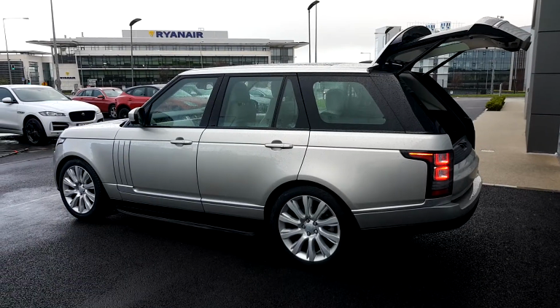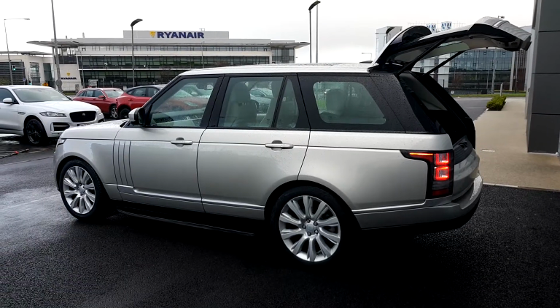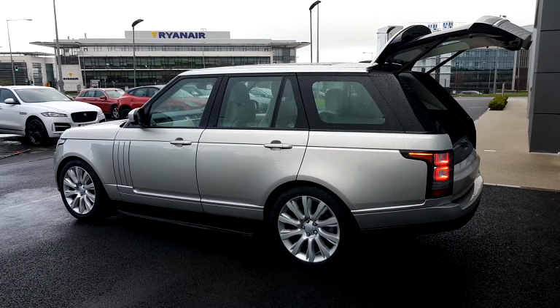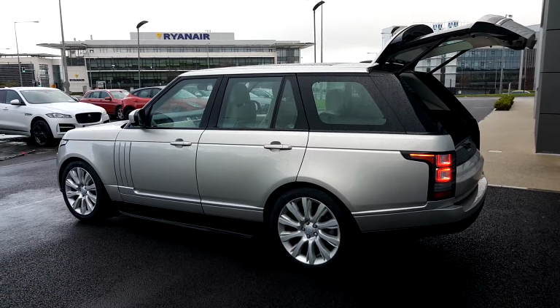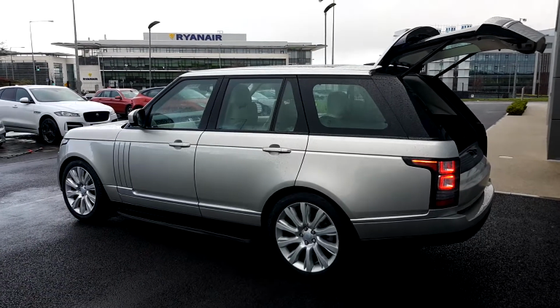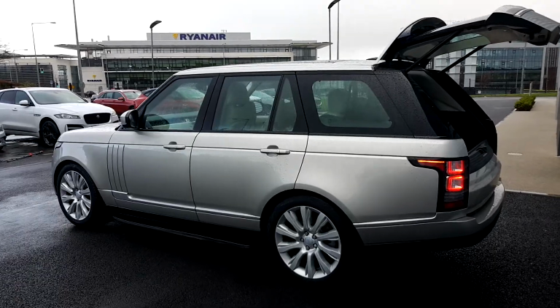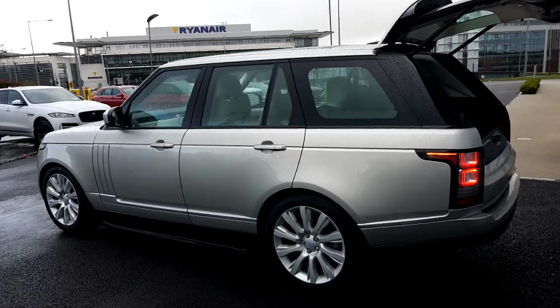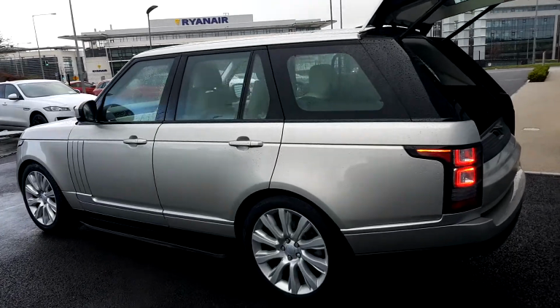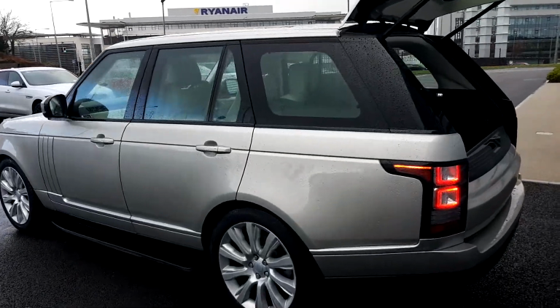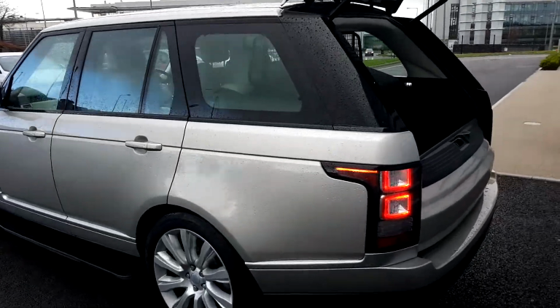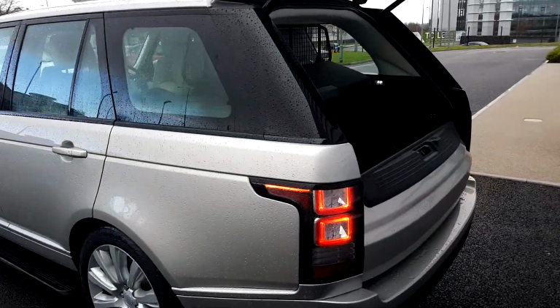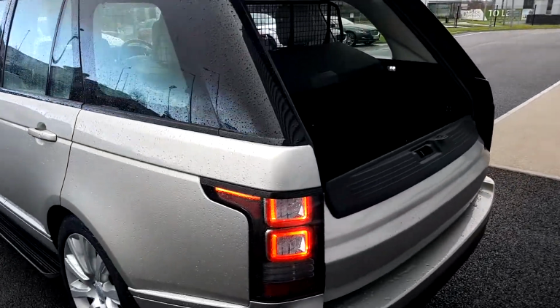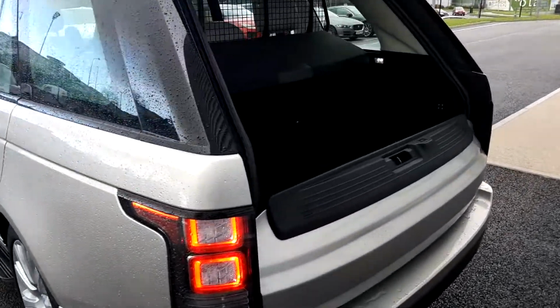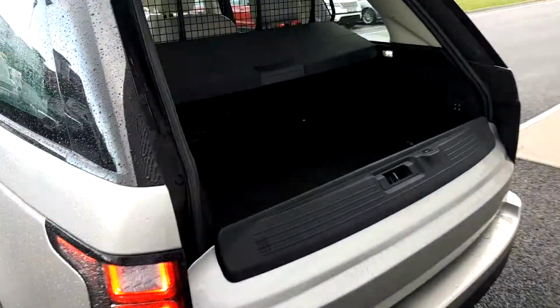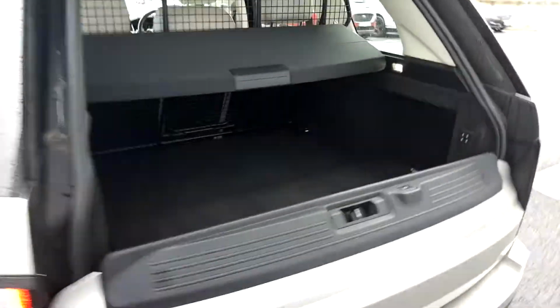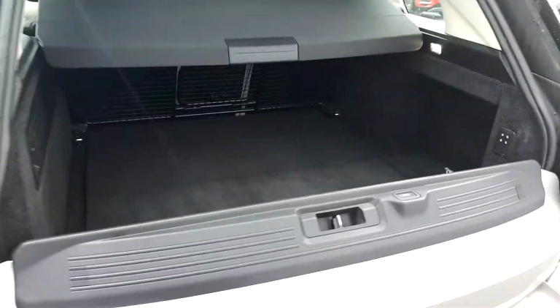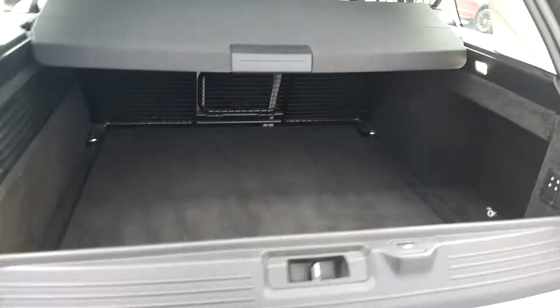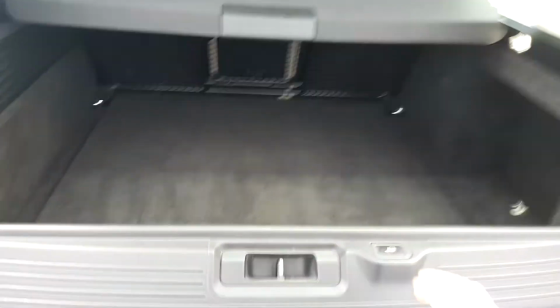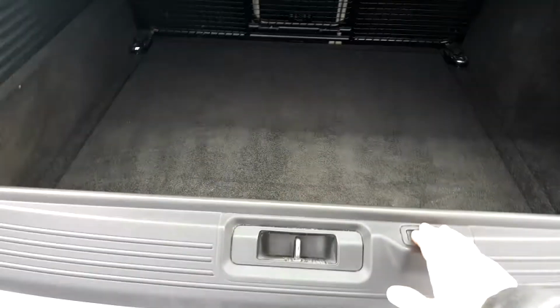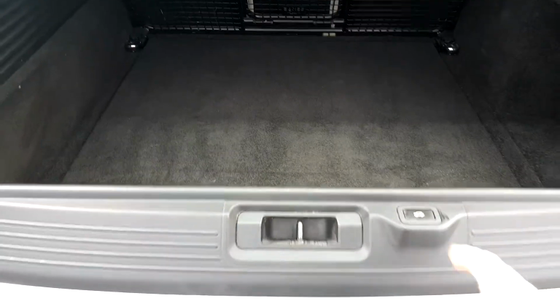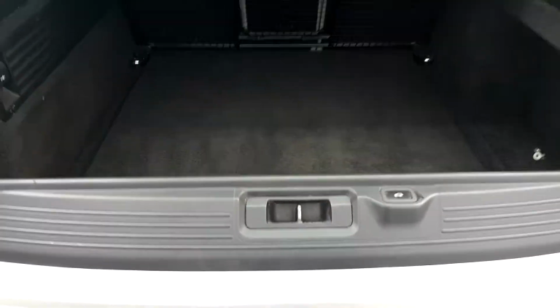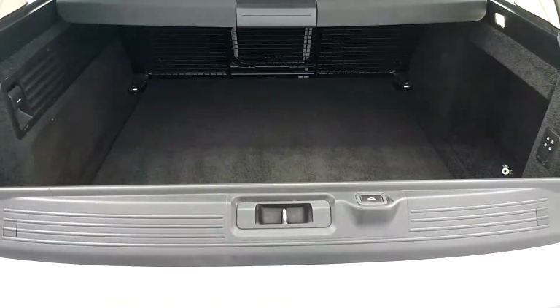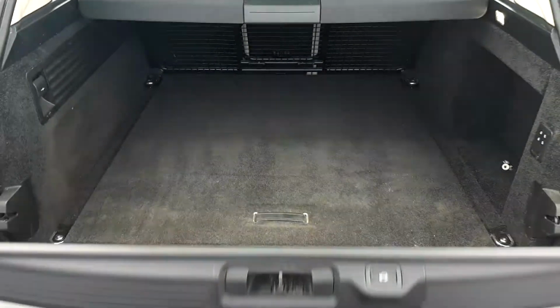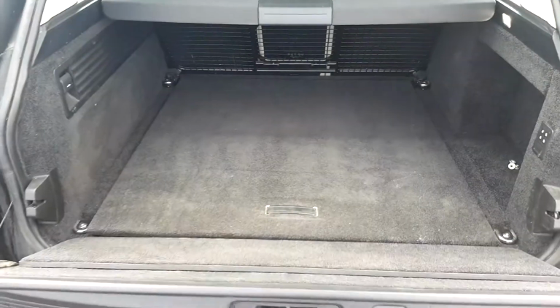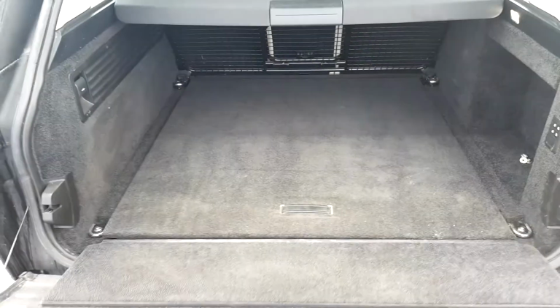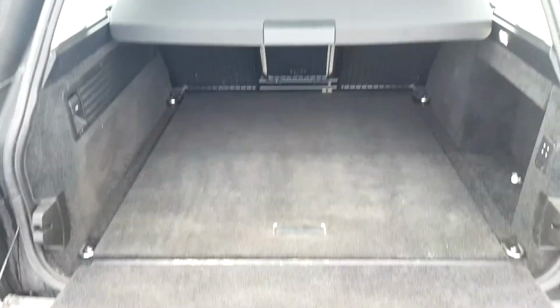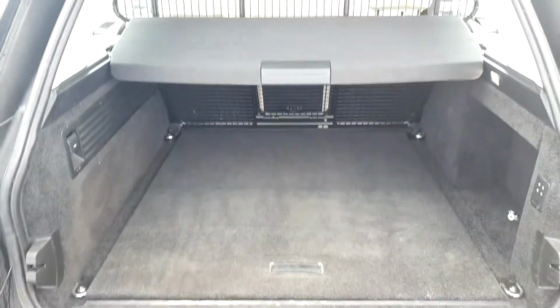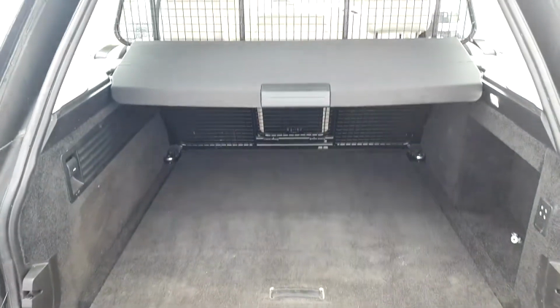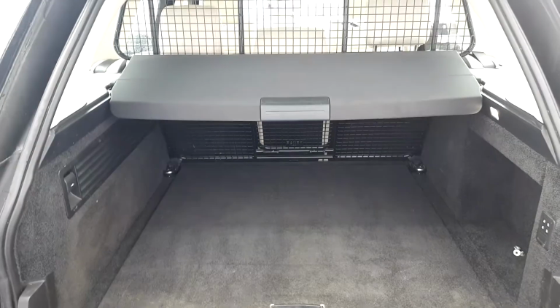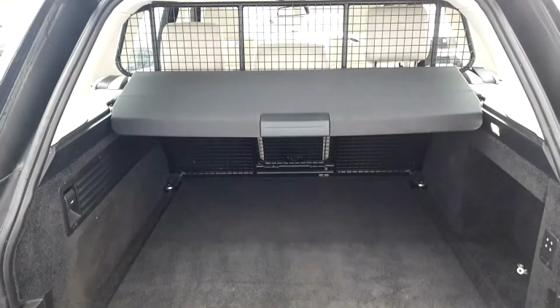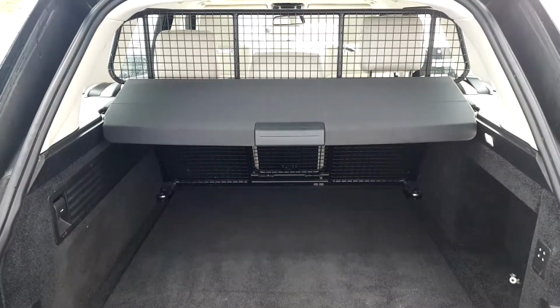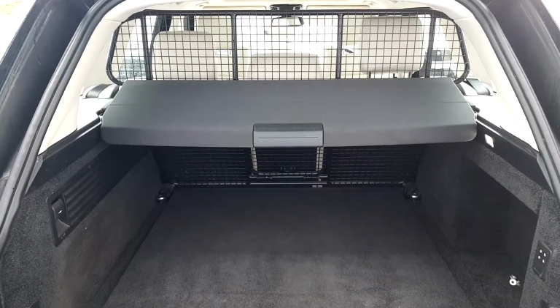It's also fitted with an electric tailgate, an electric inner tailgate, and the vehicle is also fitted with a dog guard.